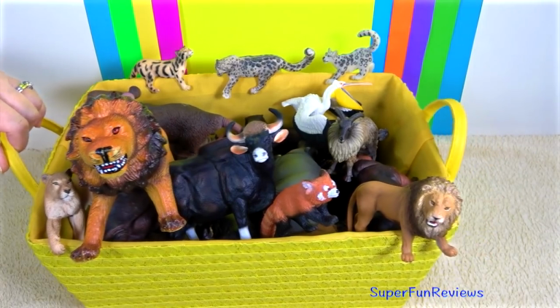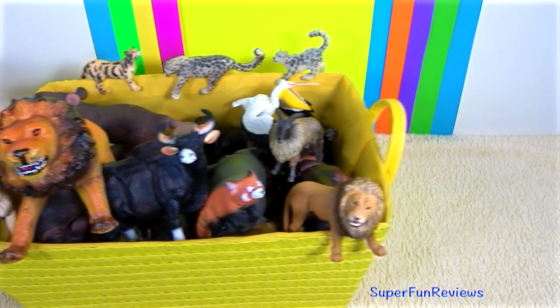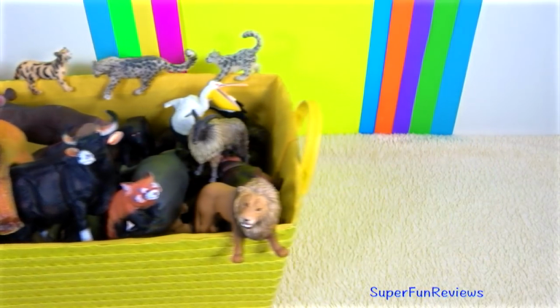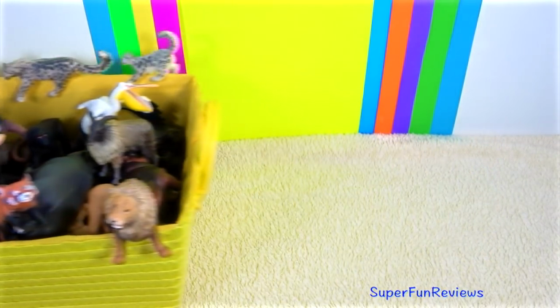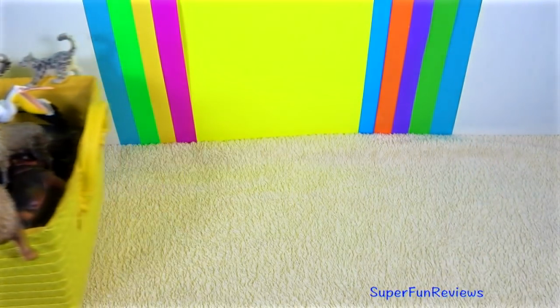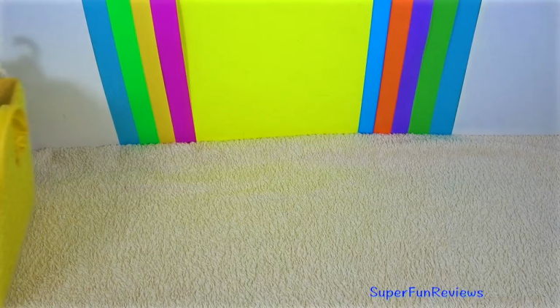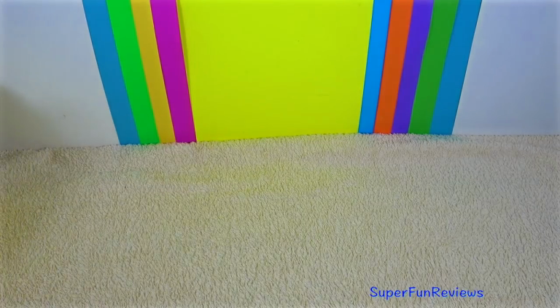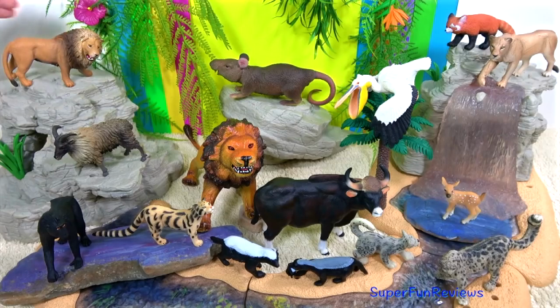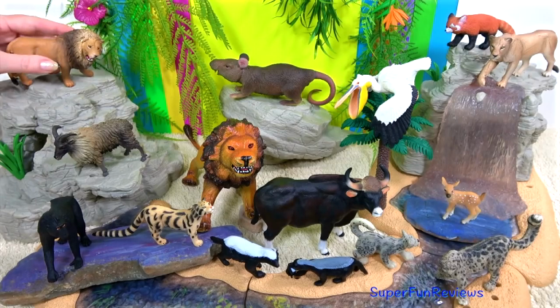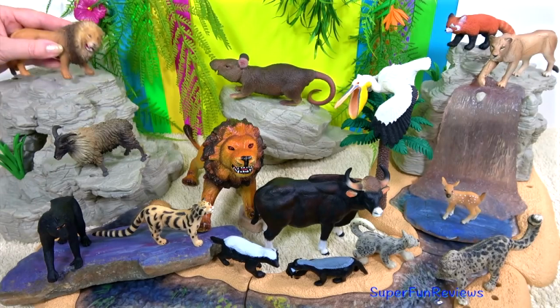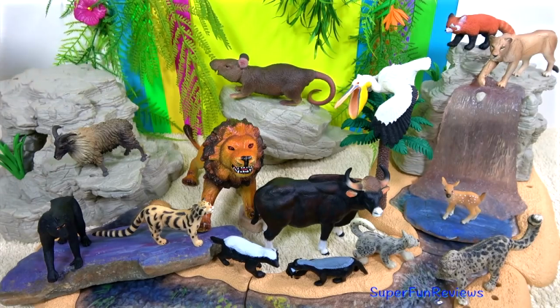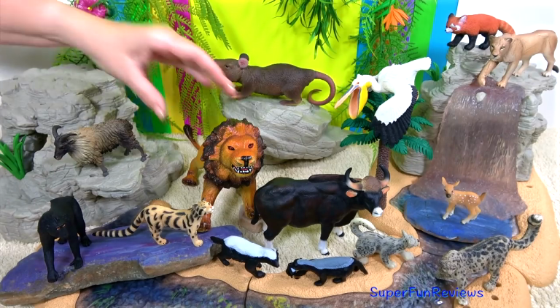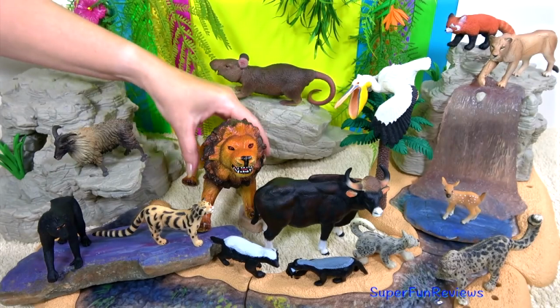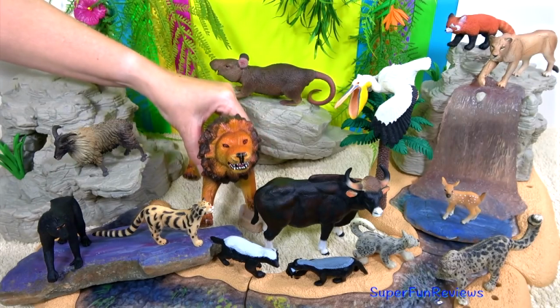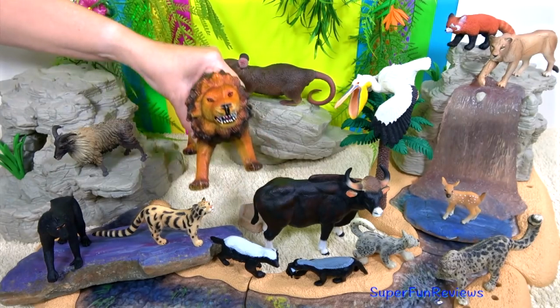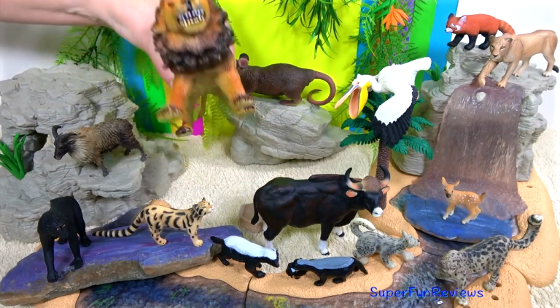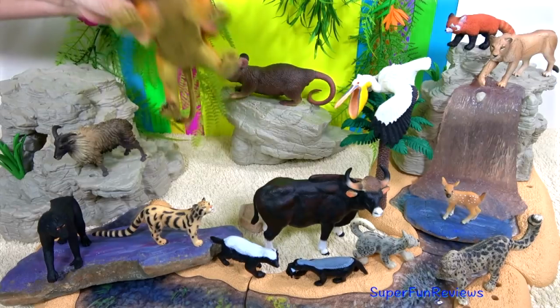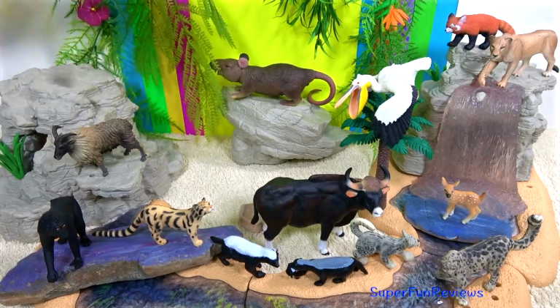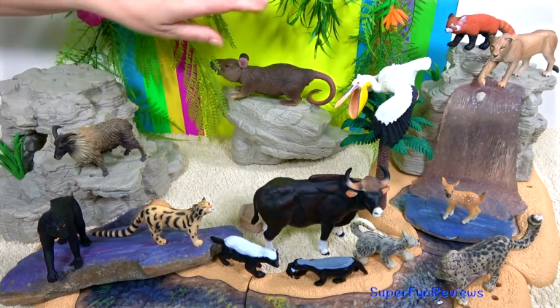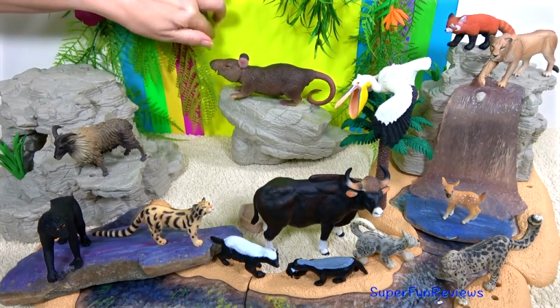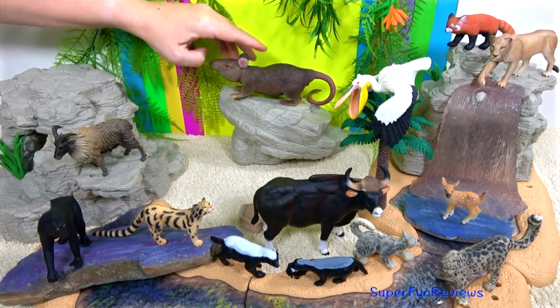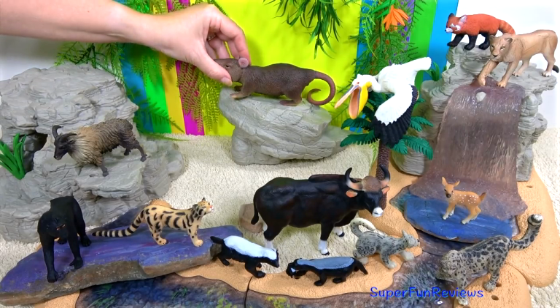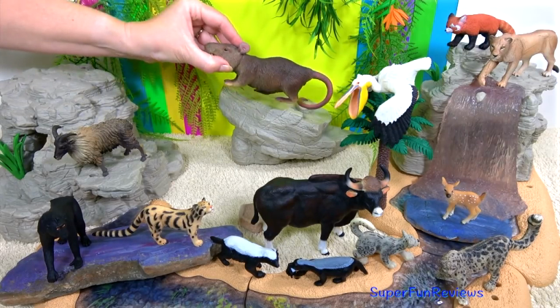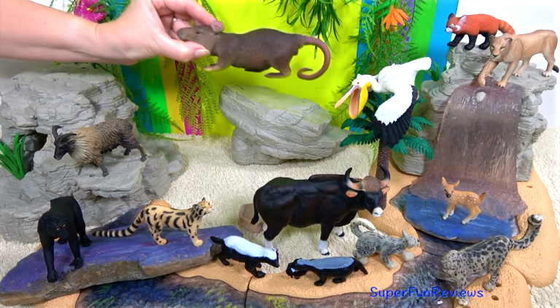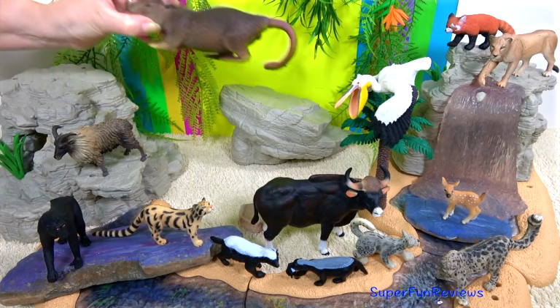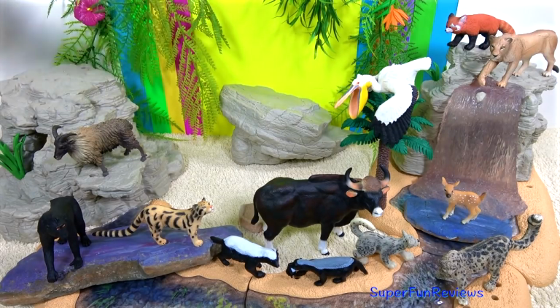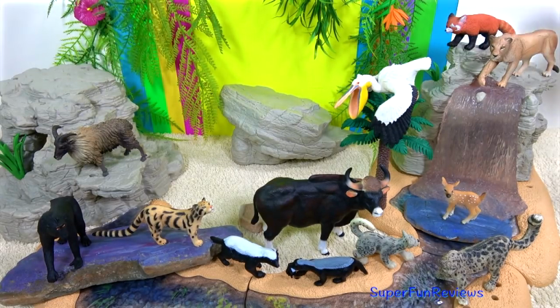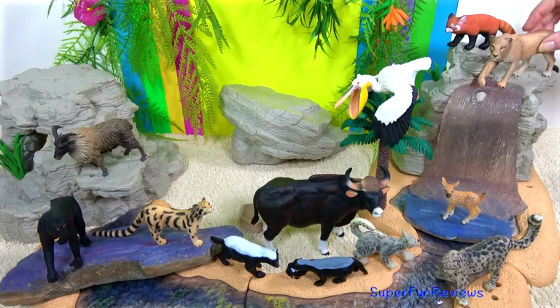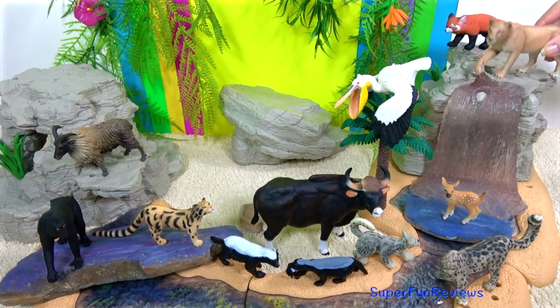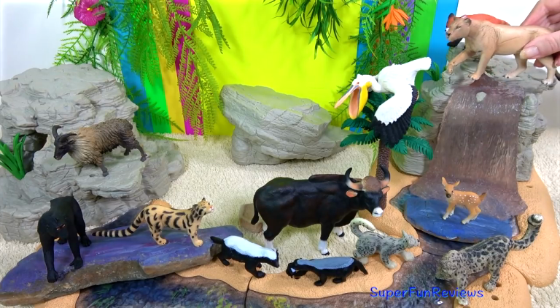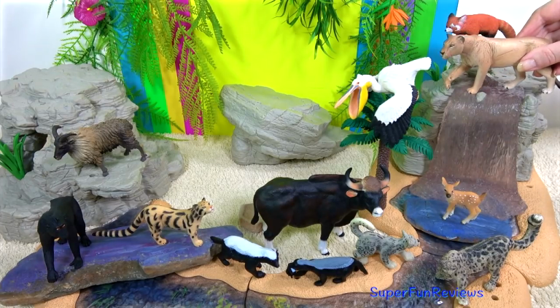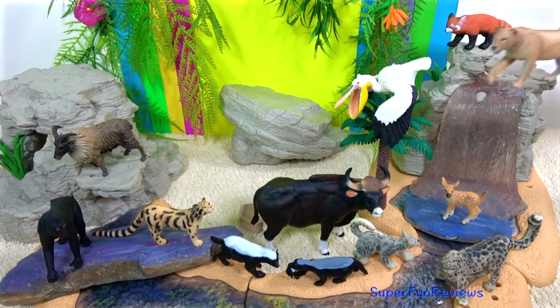These include the Asian elephant, Bengal tiger, Asiatic lion, Indian rhinoceros, and several types of monkeys. There's also antelope, hyenas, jackals, wolves, and much more to see.